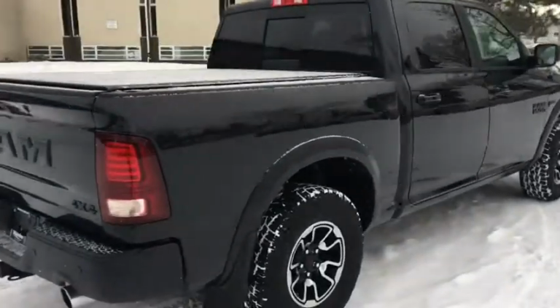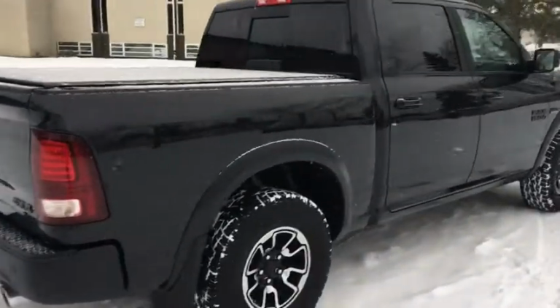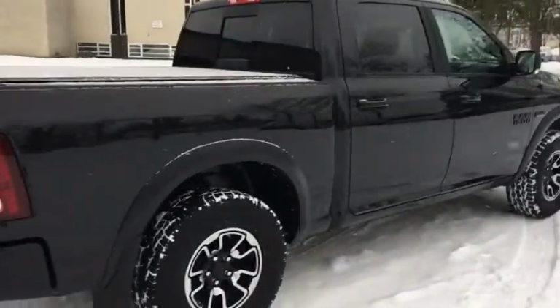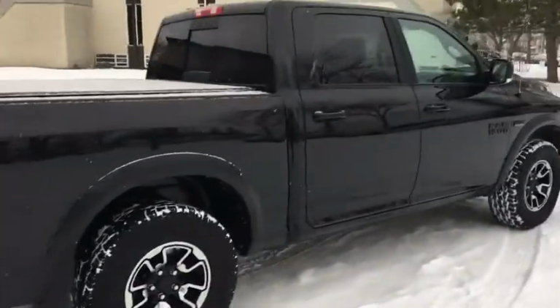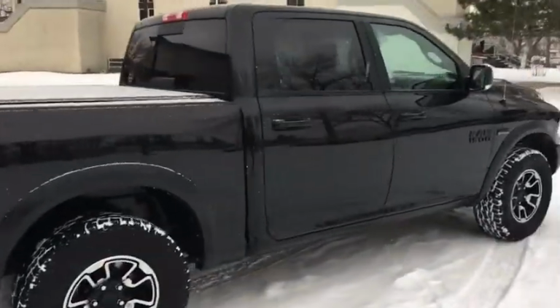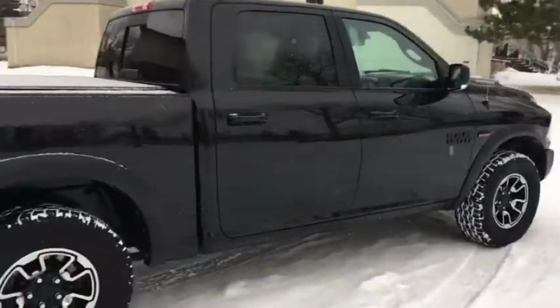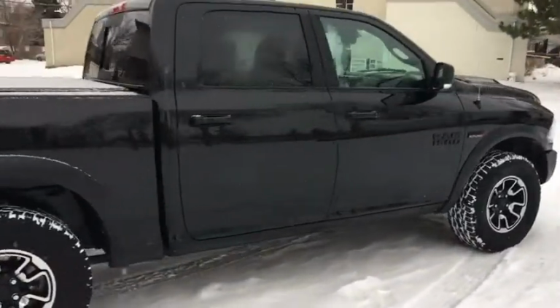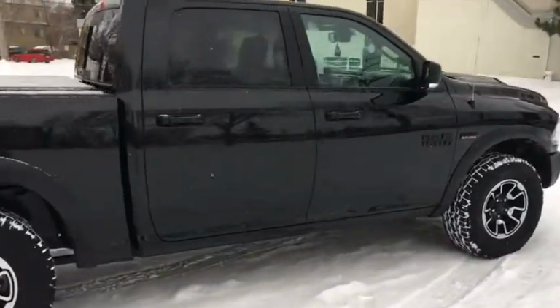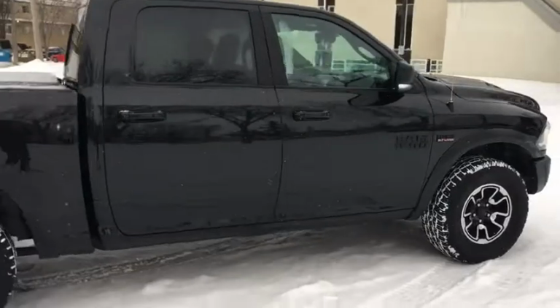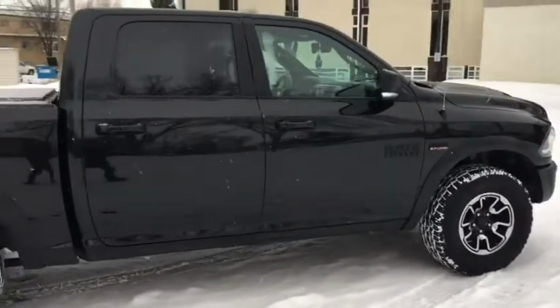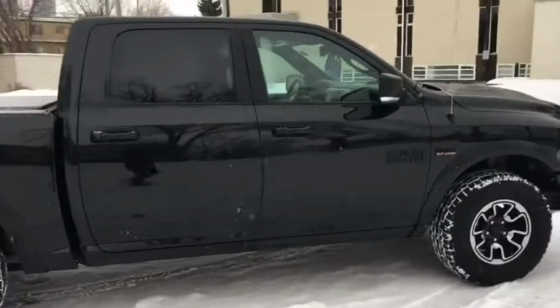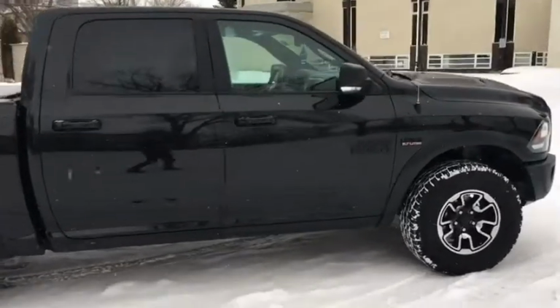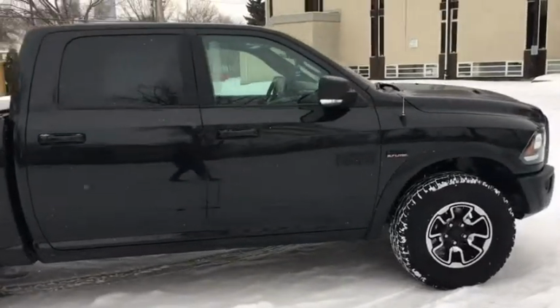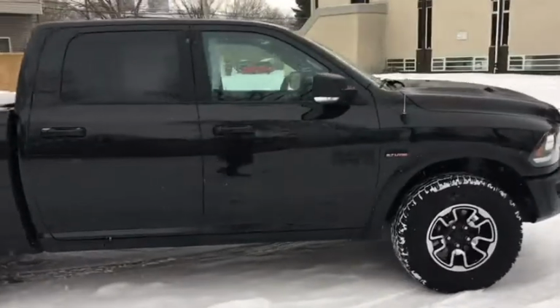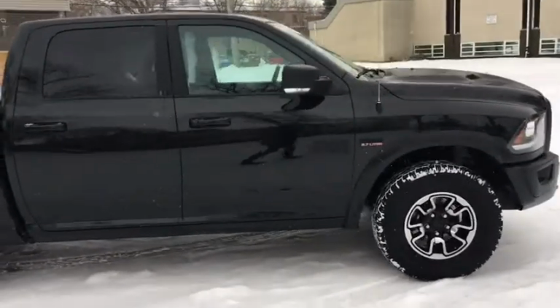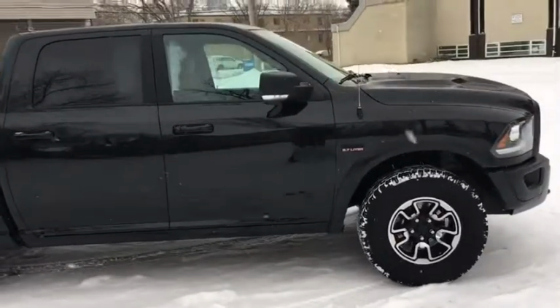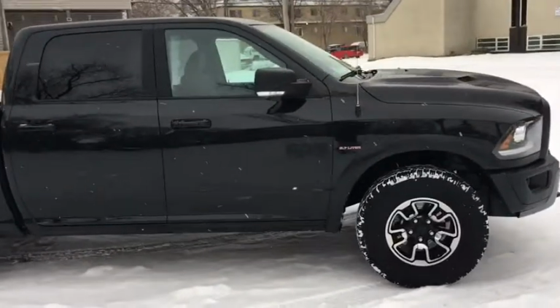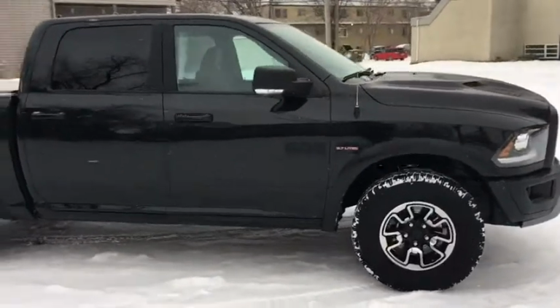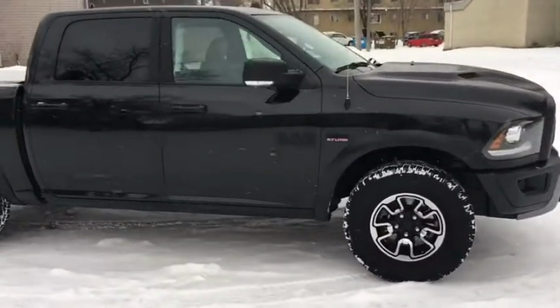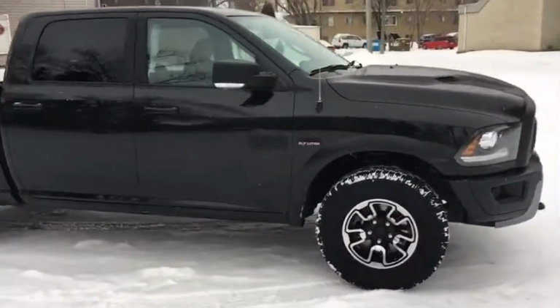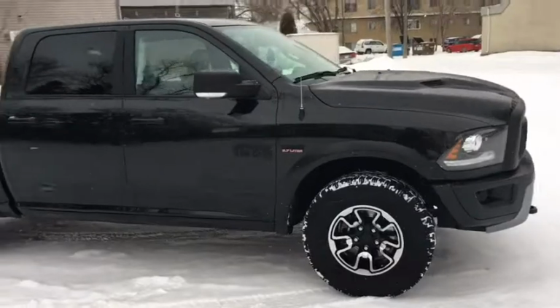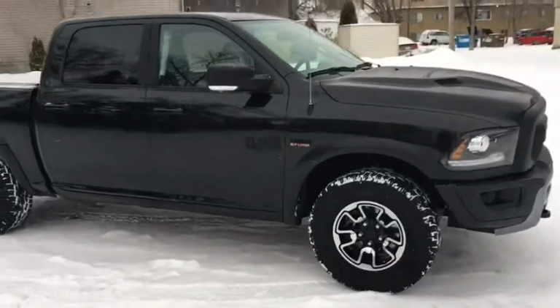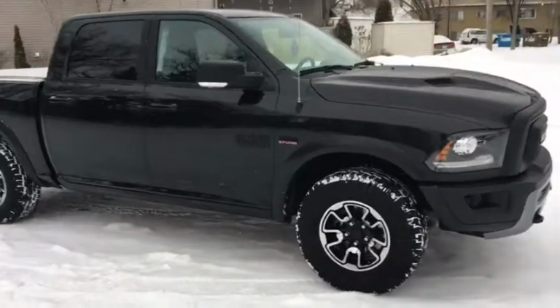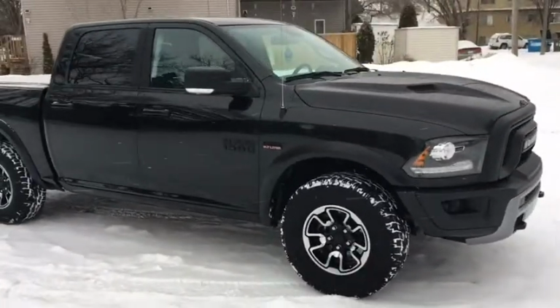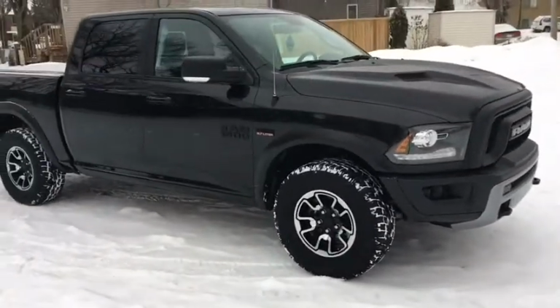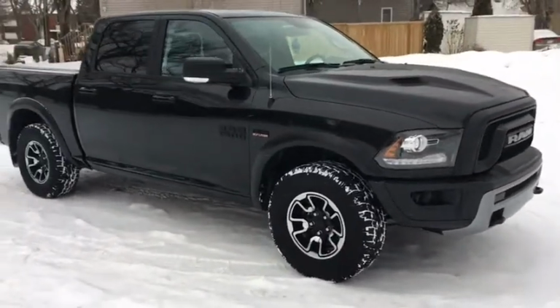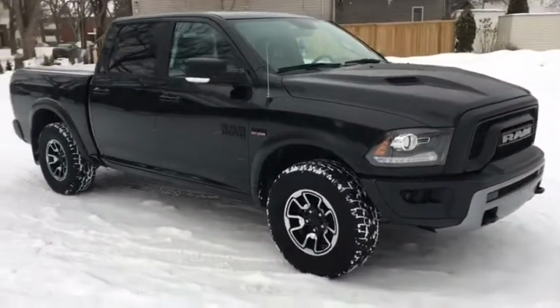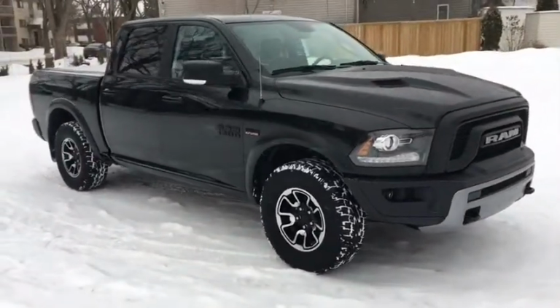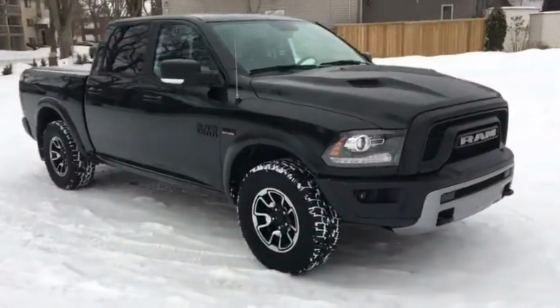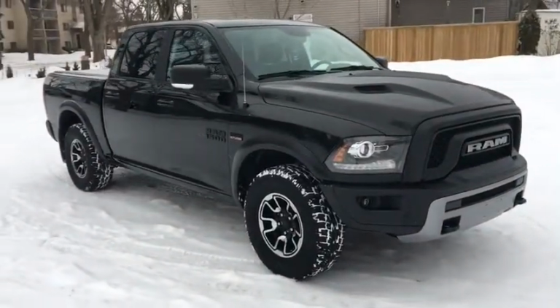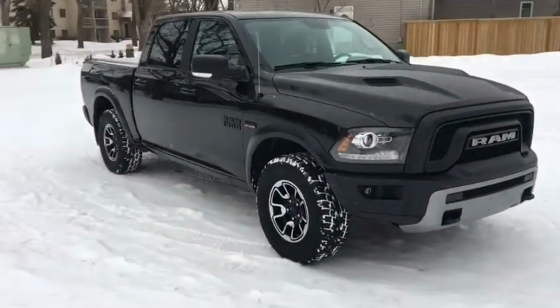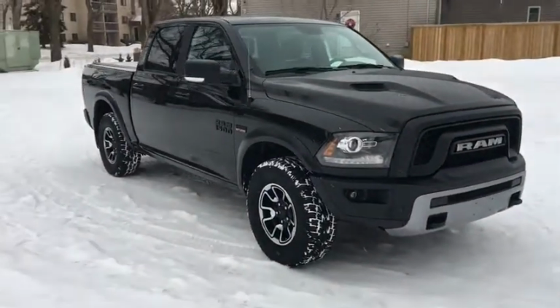Now obviously I won't be able to cover all the features of this Ram 1500 in such a short video, so if you do have any further questions please contact us at waterlooford.com. In the meantime, to stay up to date please like us on Facebook, follow us on Twitter and Instagram, and subscribe to our YouTube channel.